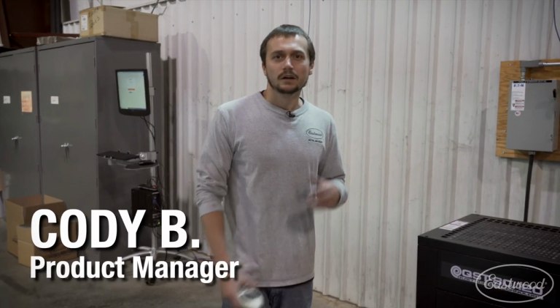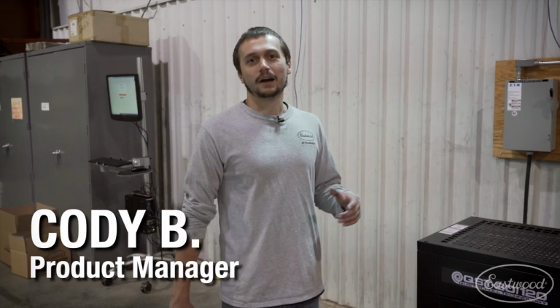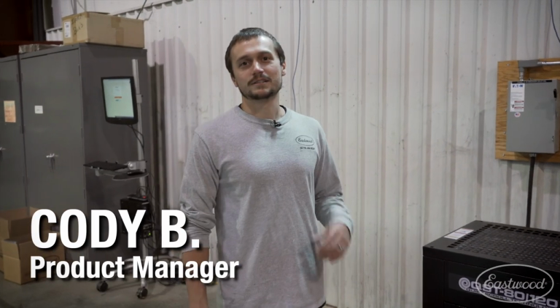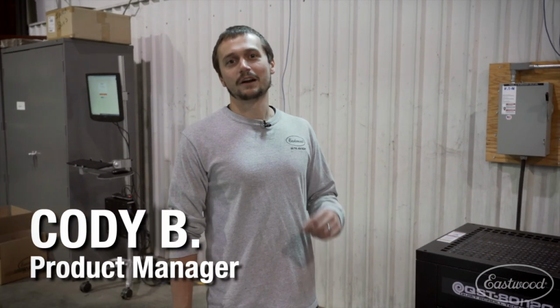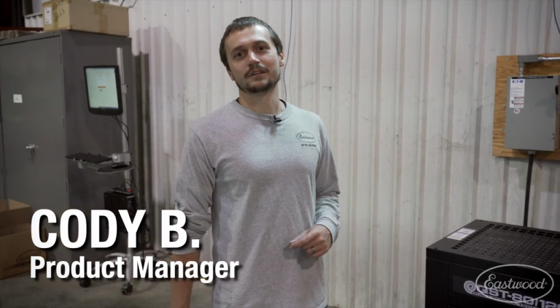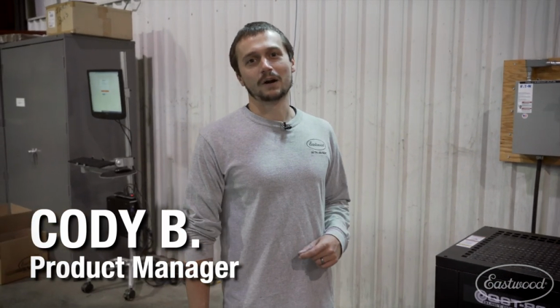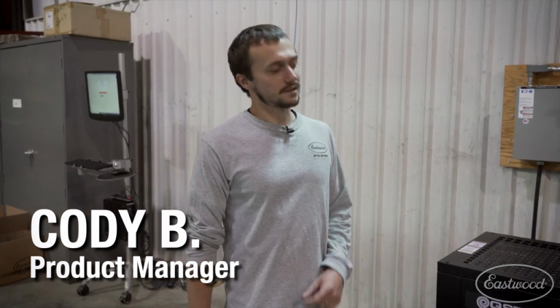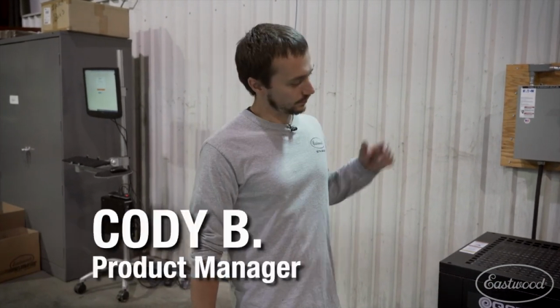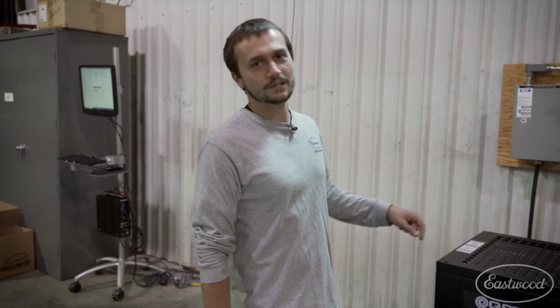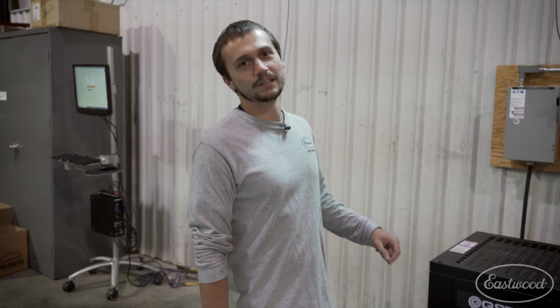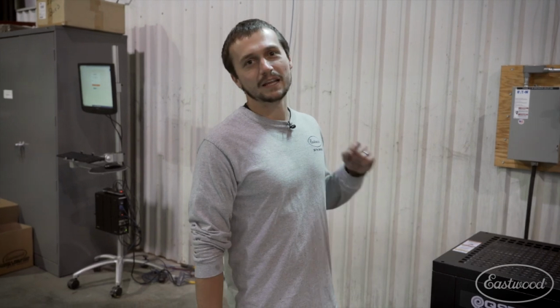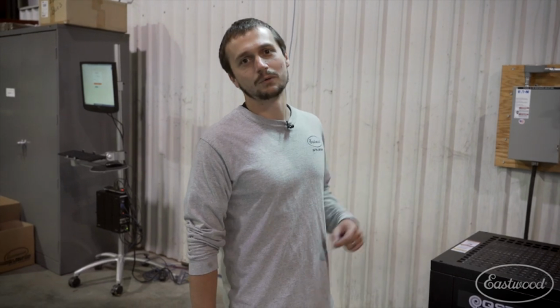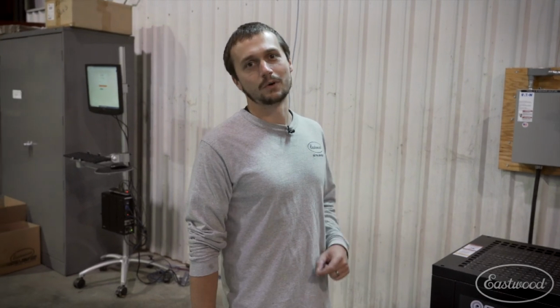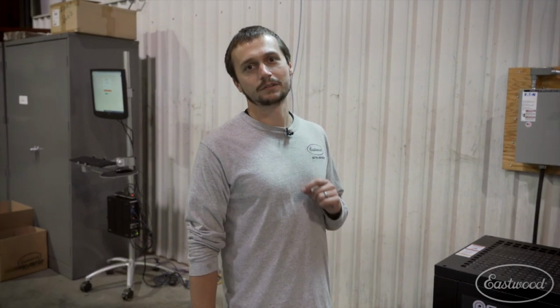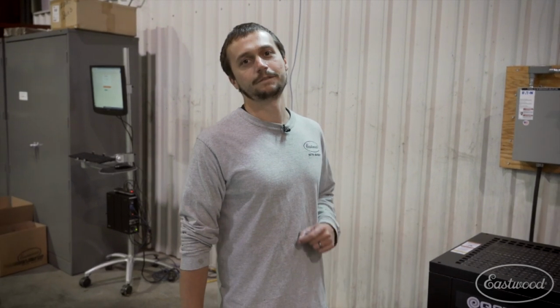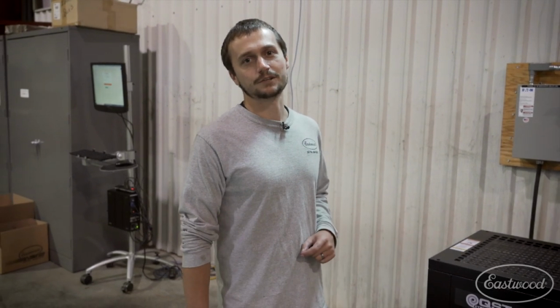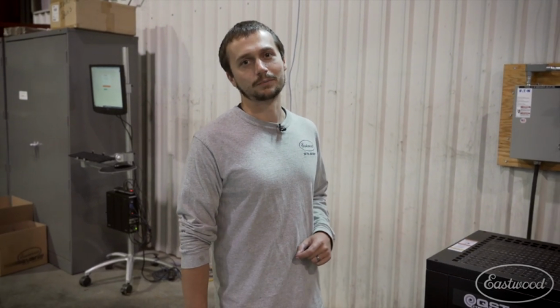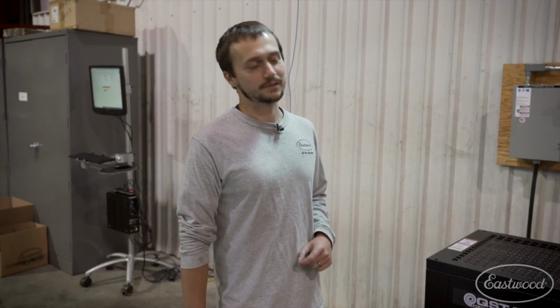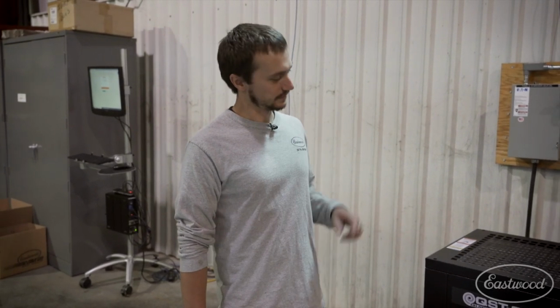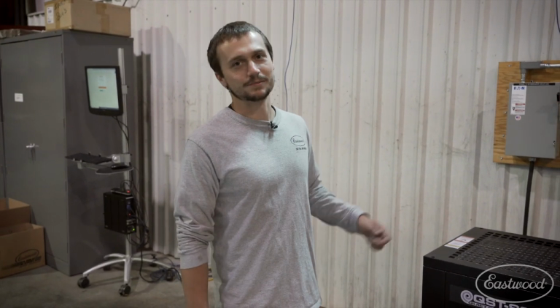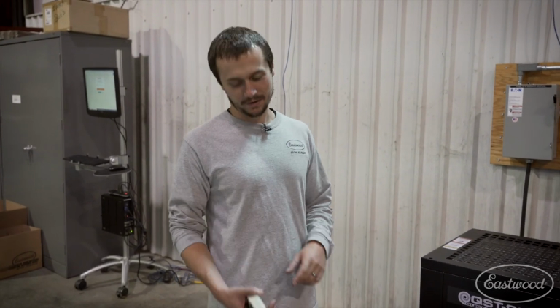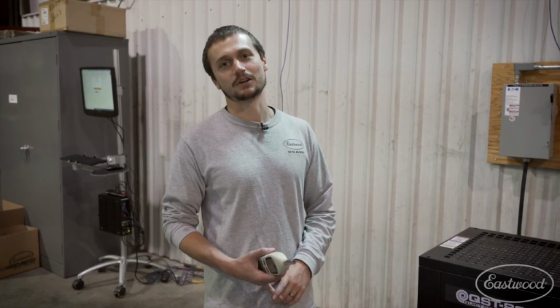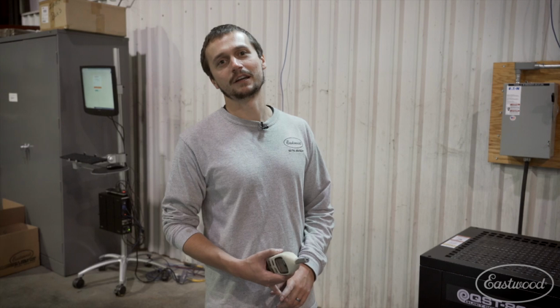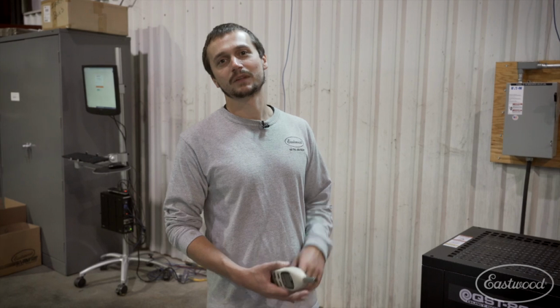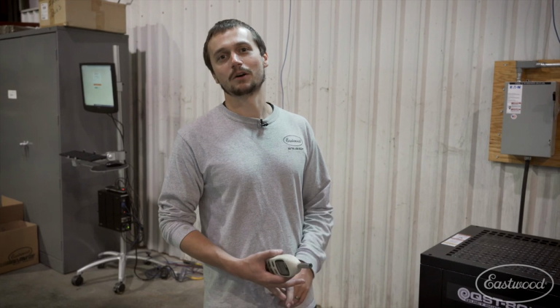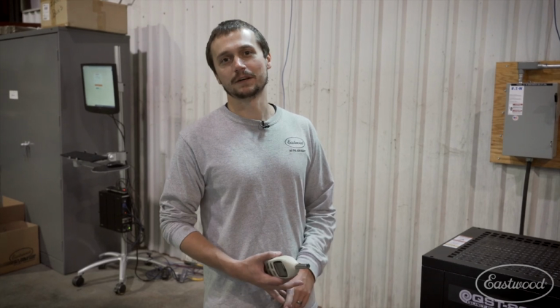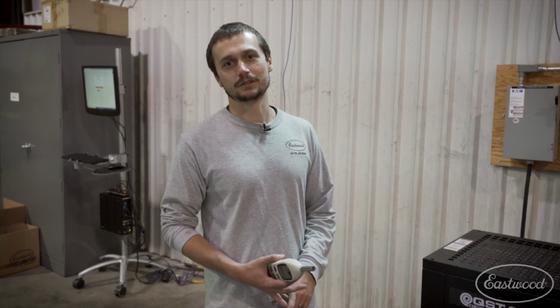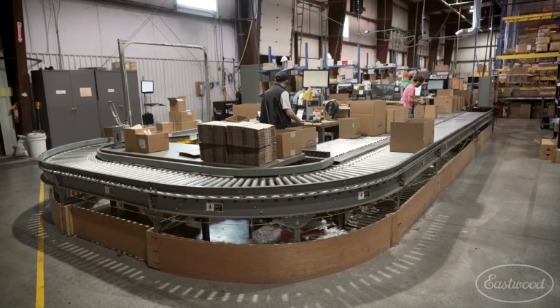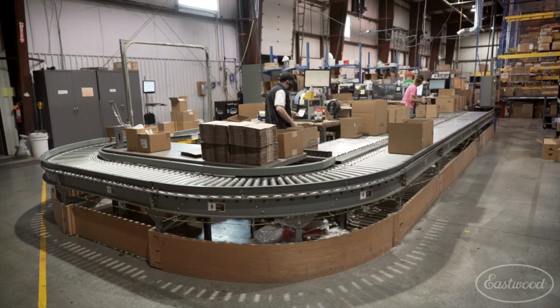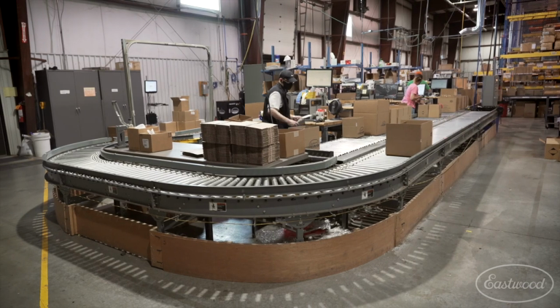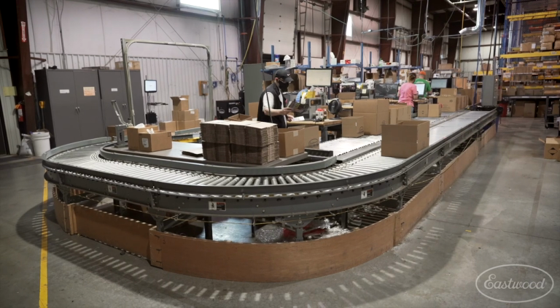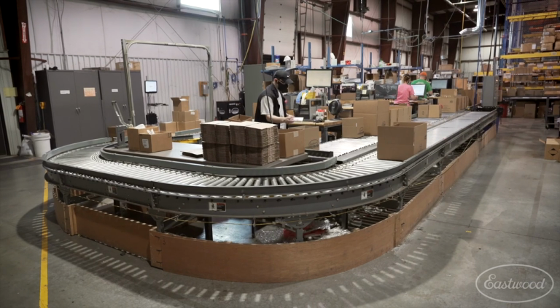All right guys, we're out here in the Eastwood warehouse with our Eastwood Elite 8120 three-phase scroll compressor. This machine powers R&D, powers our video studio, and it also powers this whole warehouse.